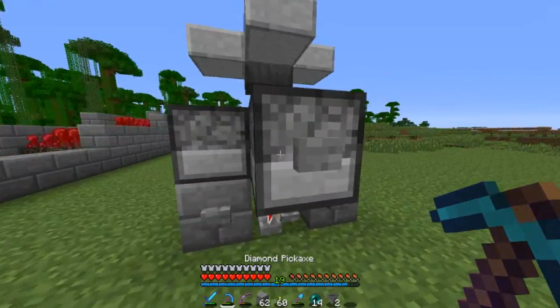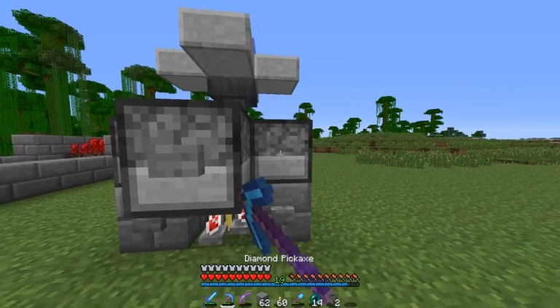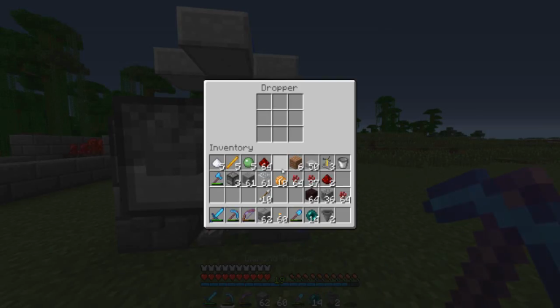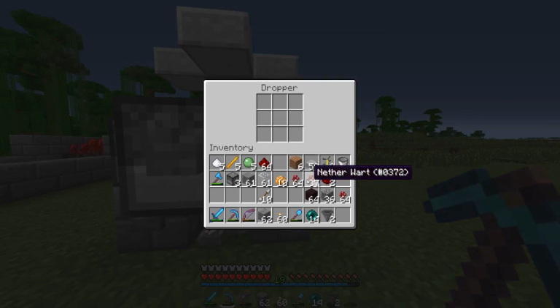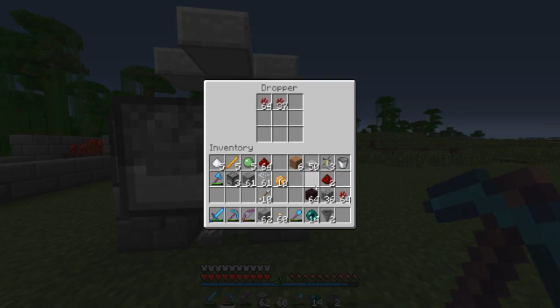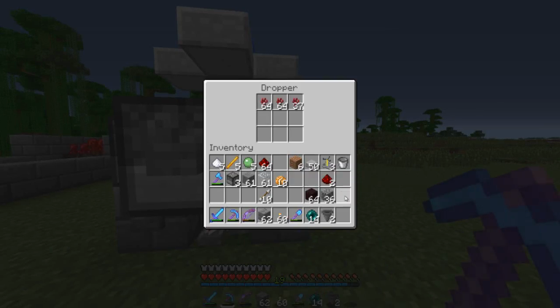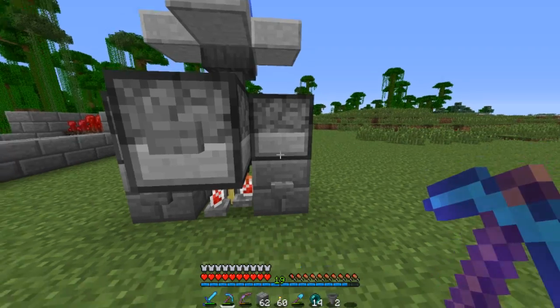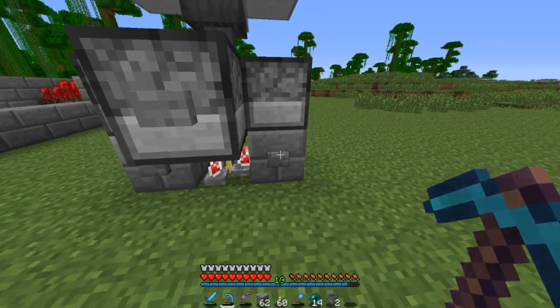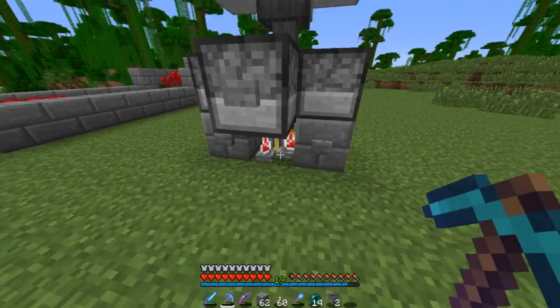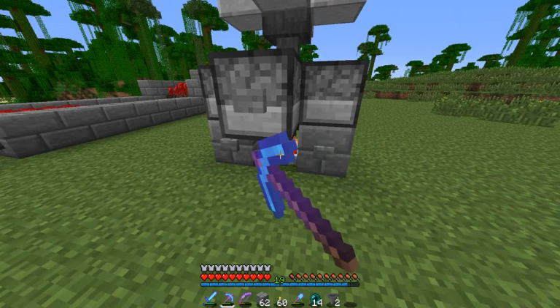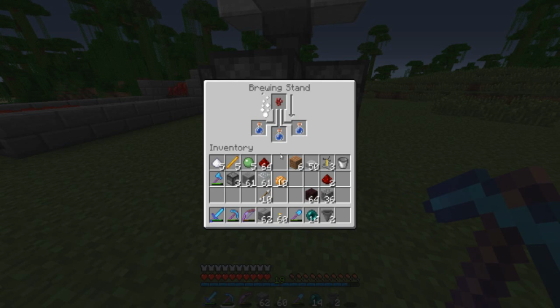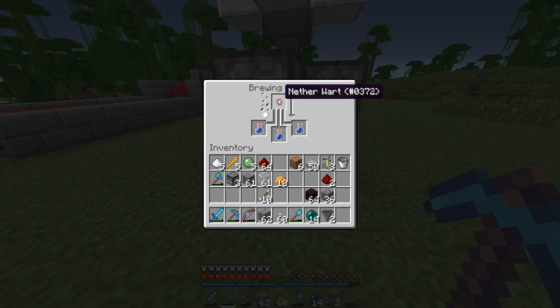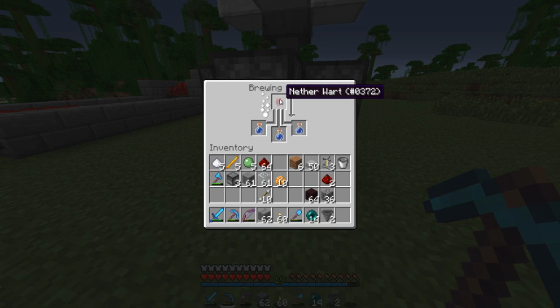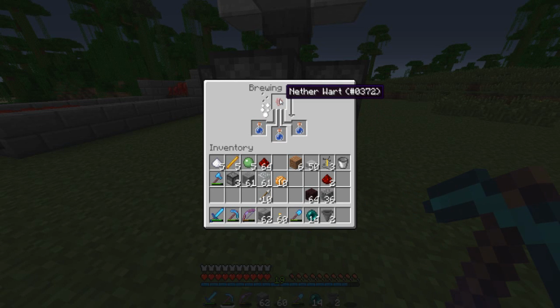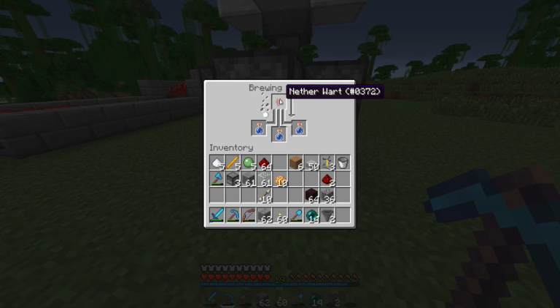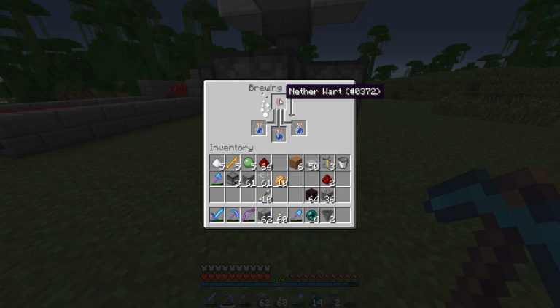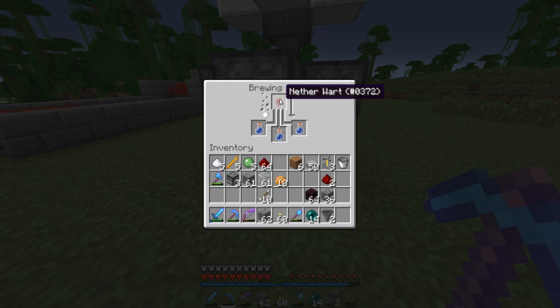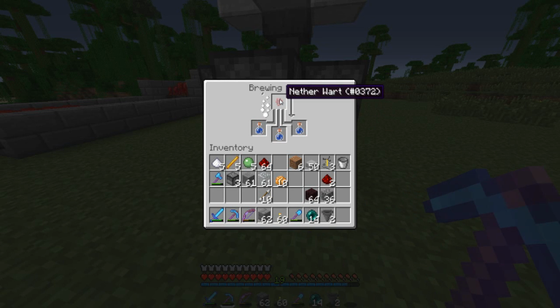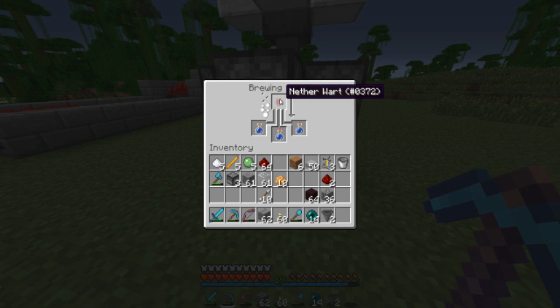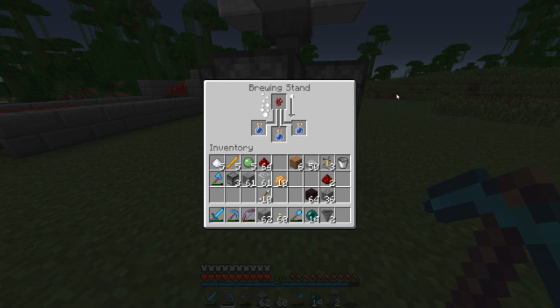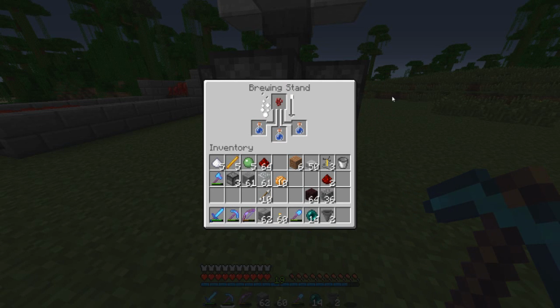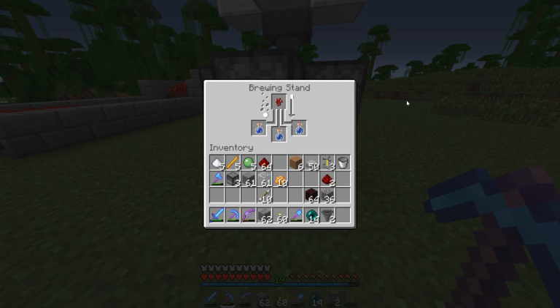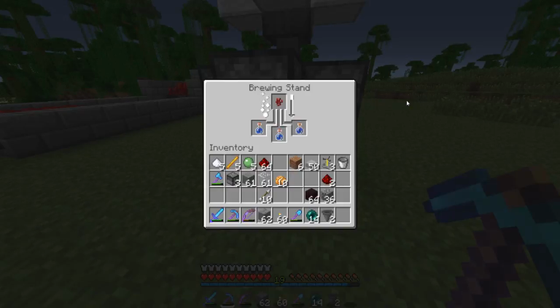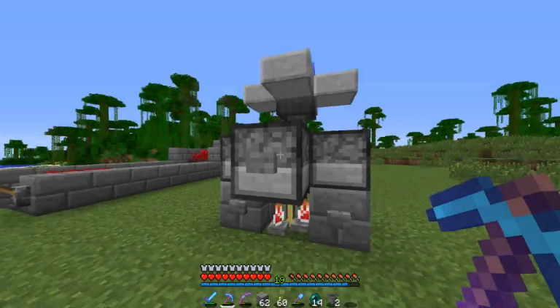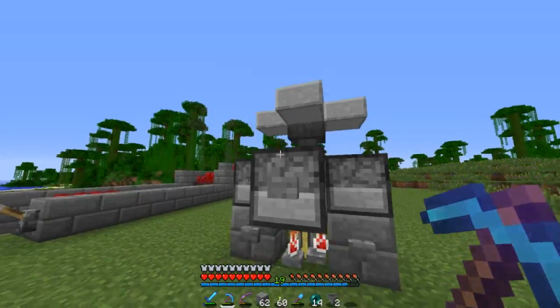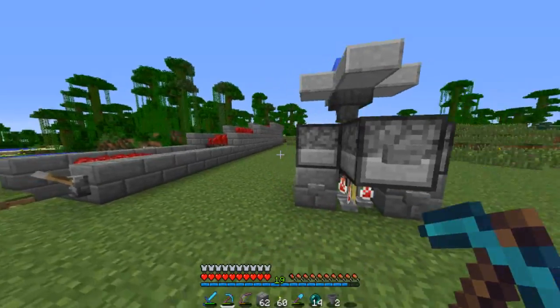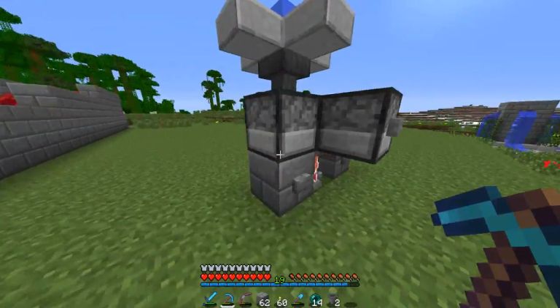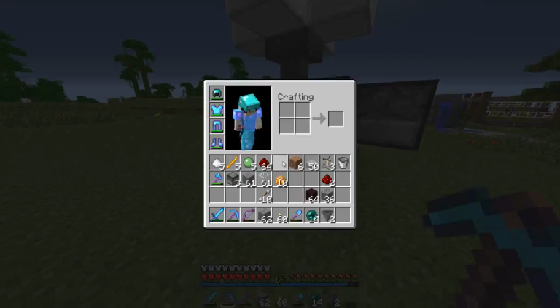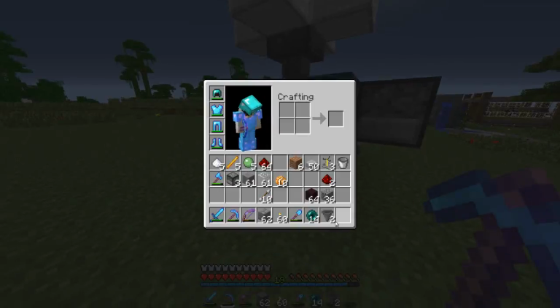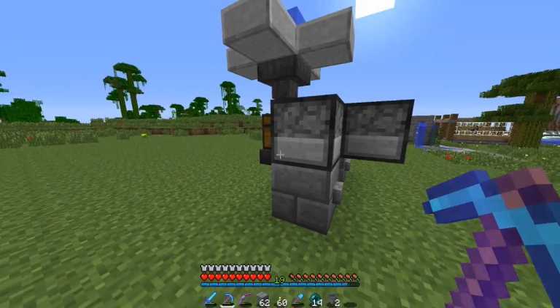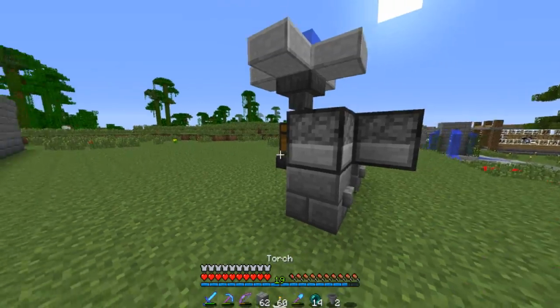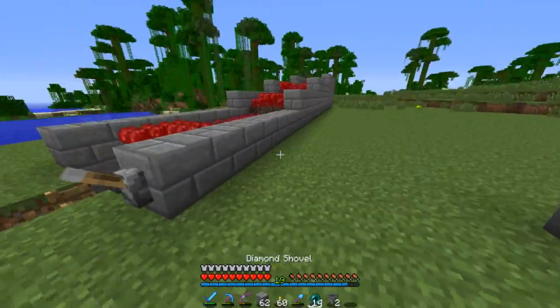Now let's try and put our nether wart back in here and press the button. Okay, now it will work. So that was our problem — we were using dispensers and not droppers. I'm quite new when it comes to redstone, so that is our problem there.